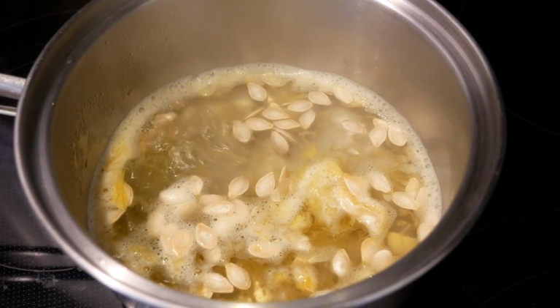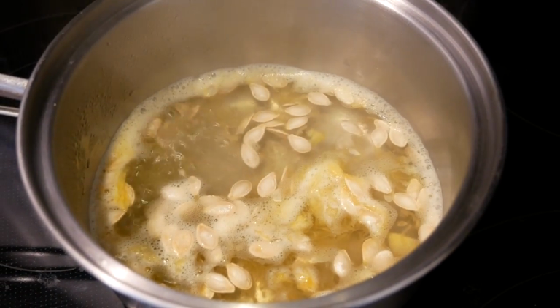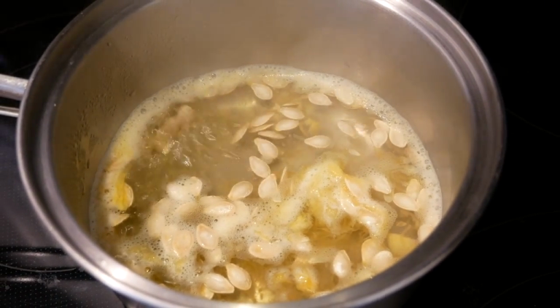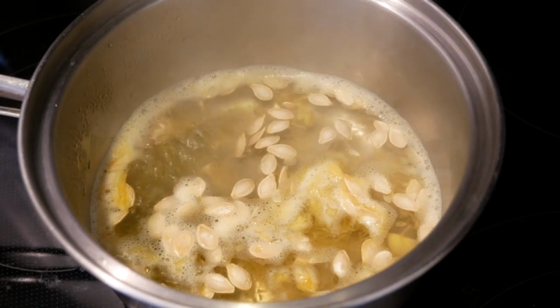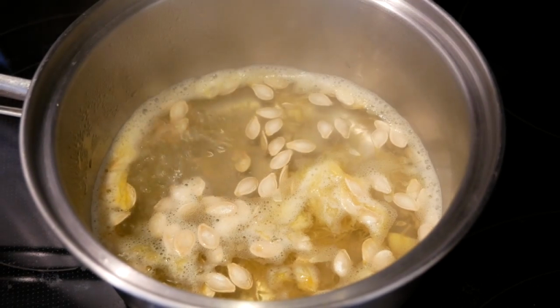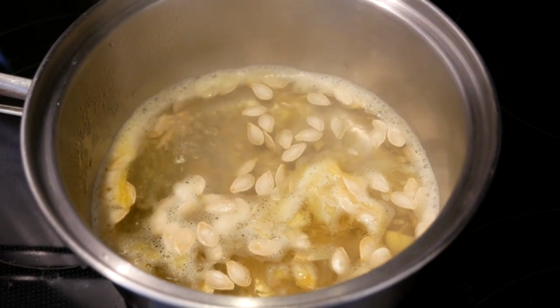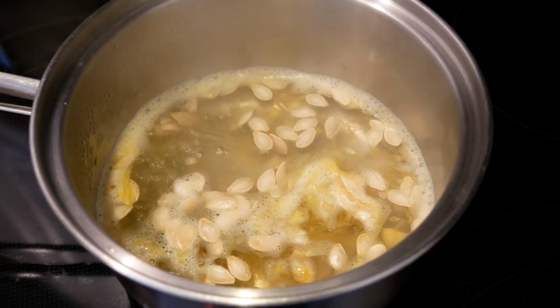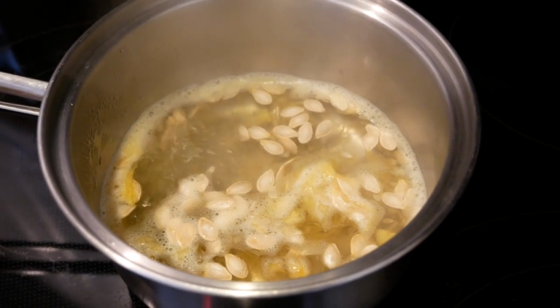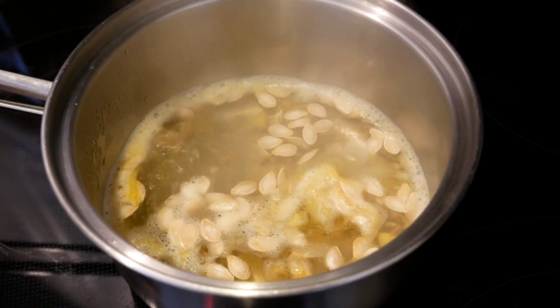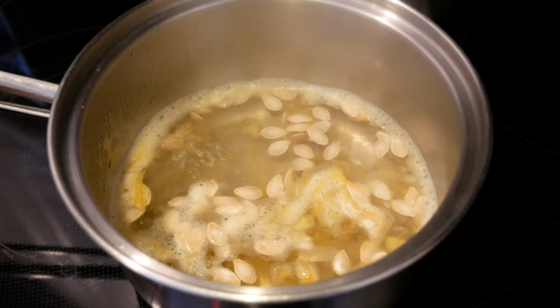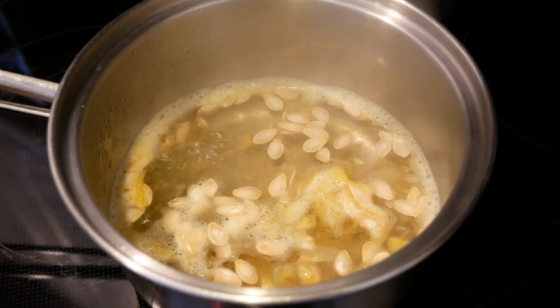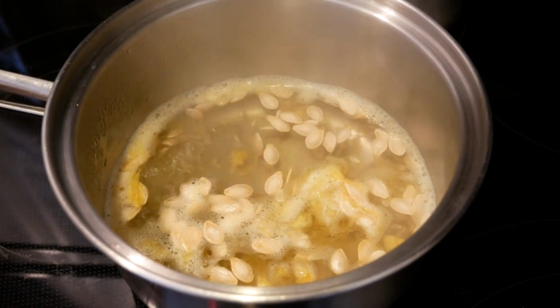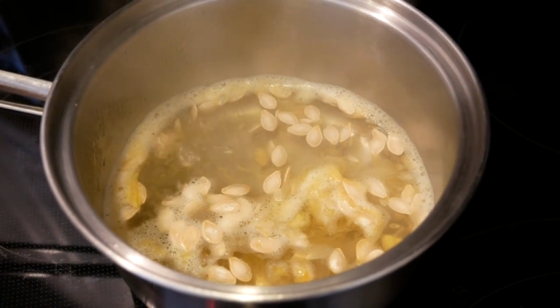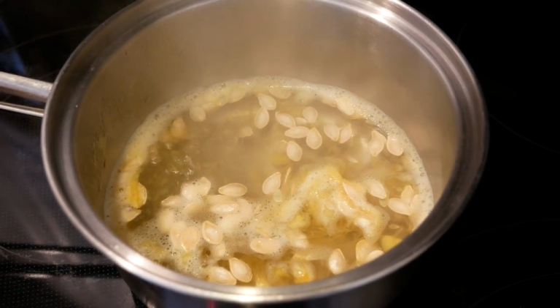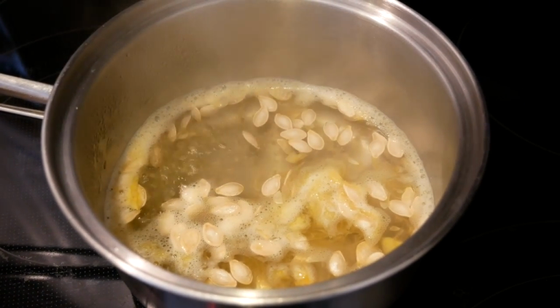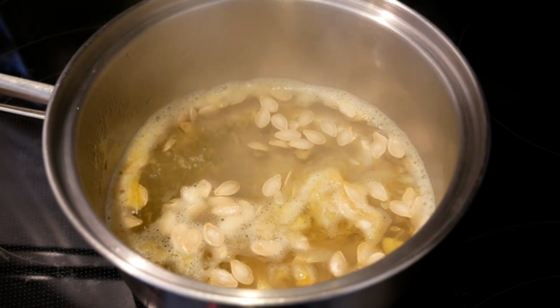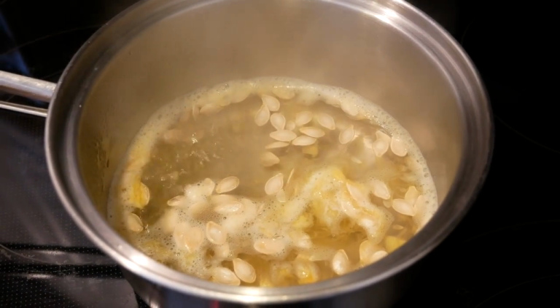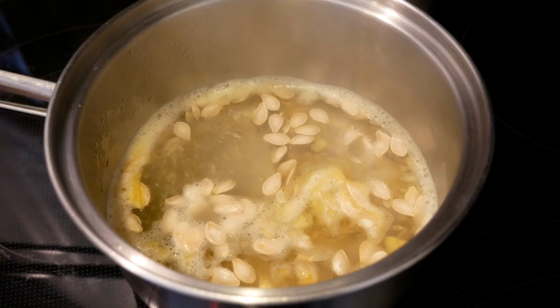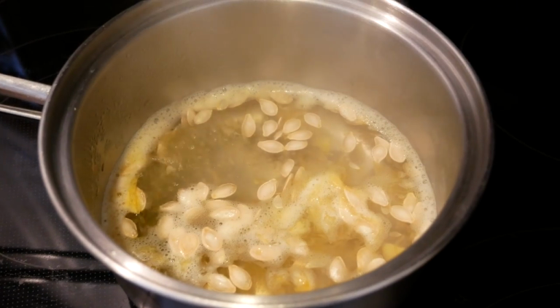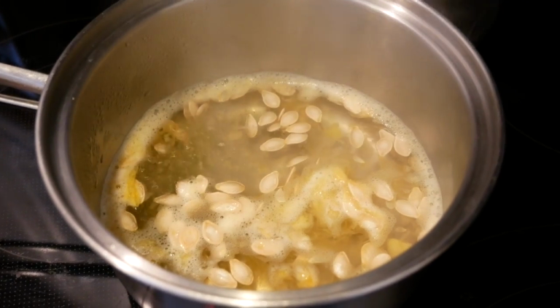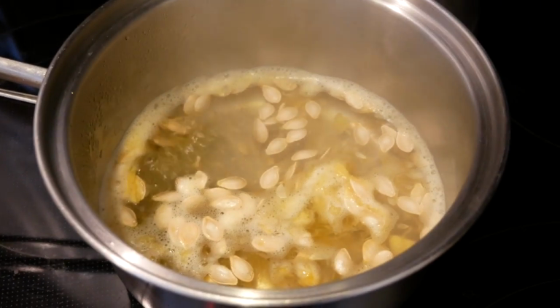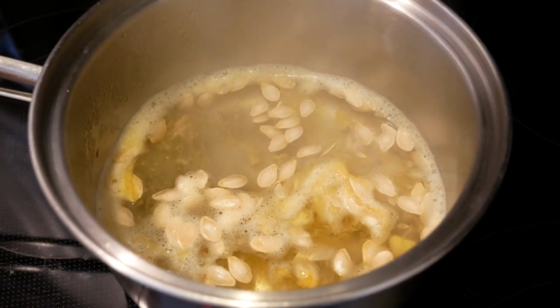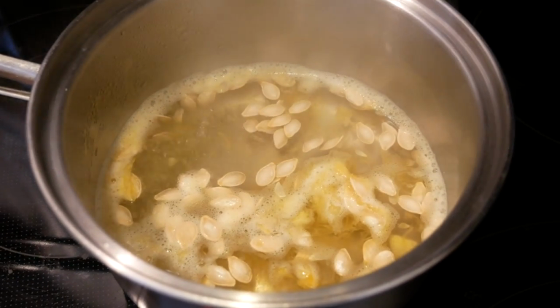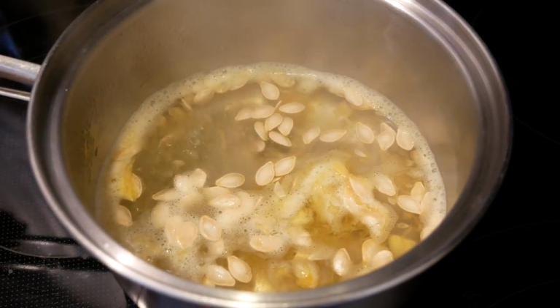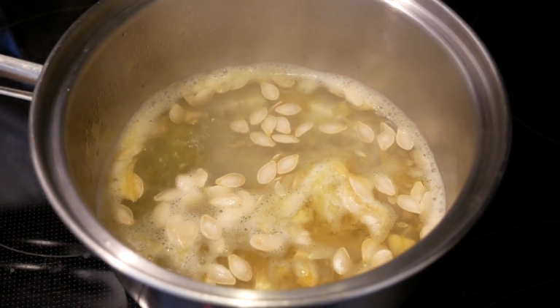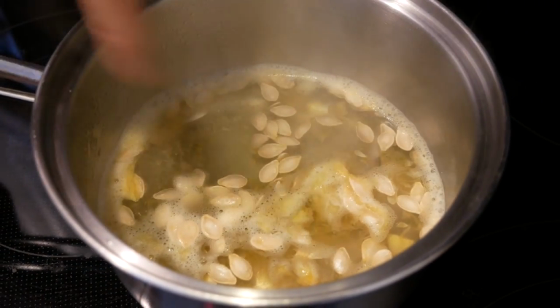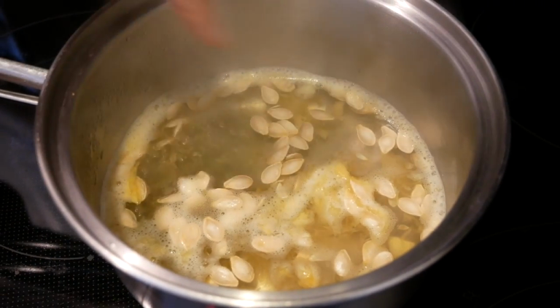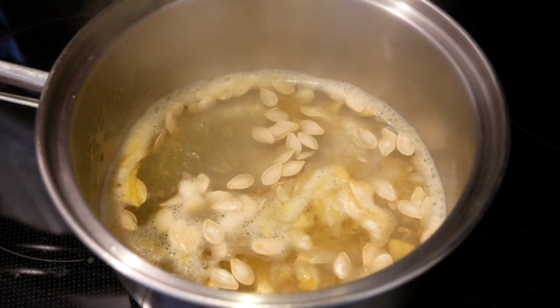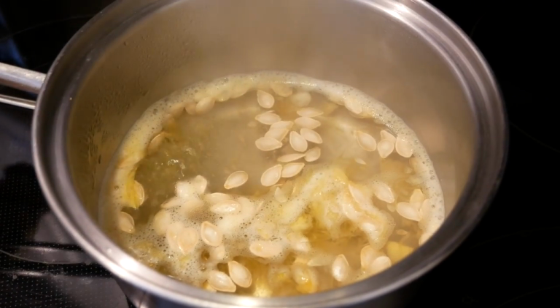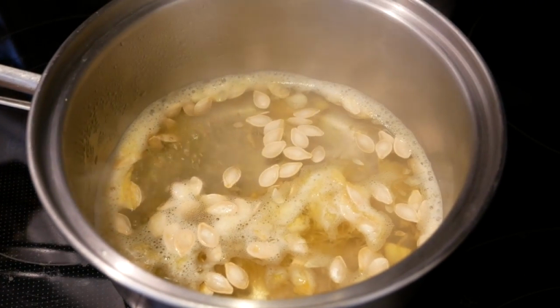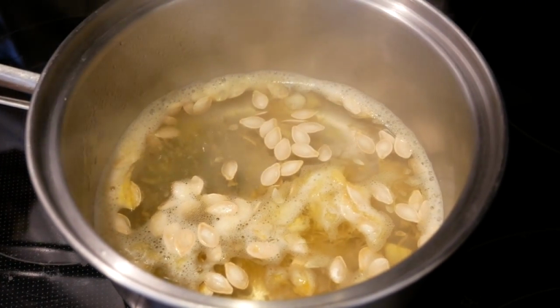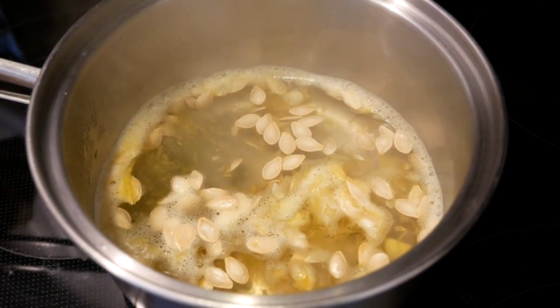So many of my members of my community were asking about snacks, so this is a great snack to have. We're going to take the skin off — or take the fiber off of that — and dry roast them.